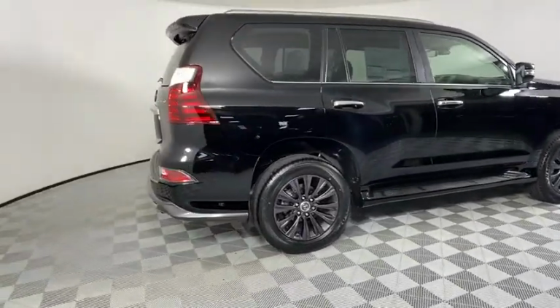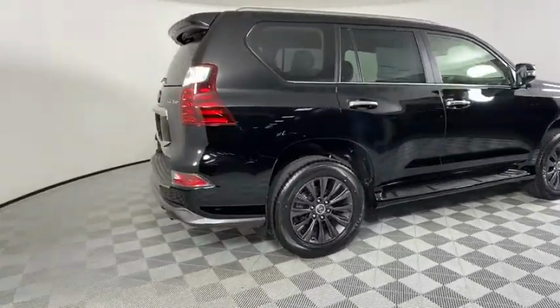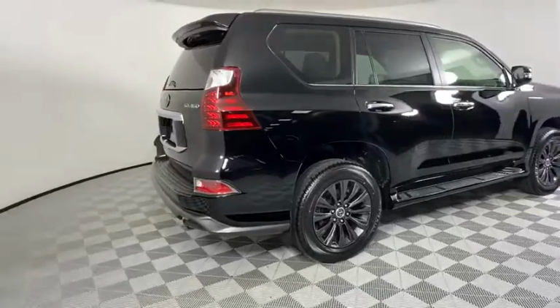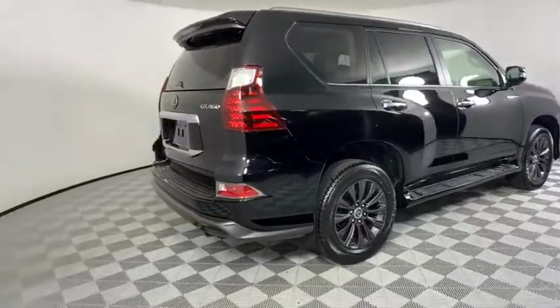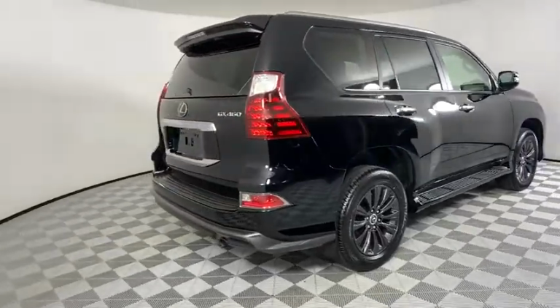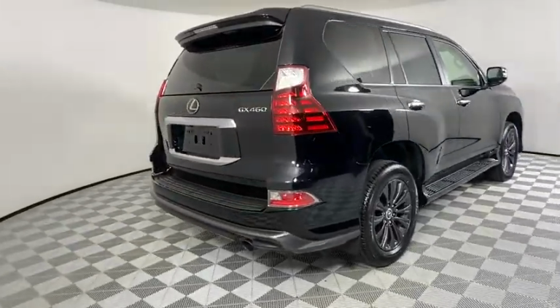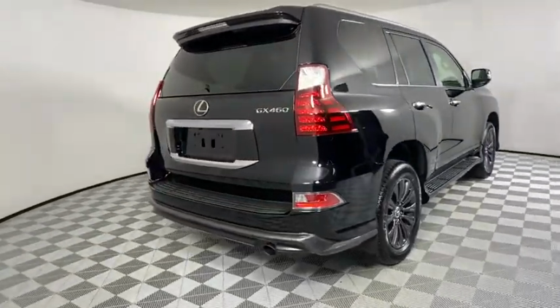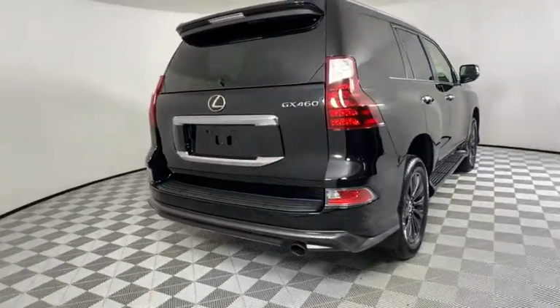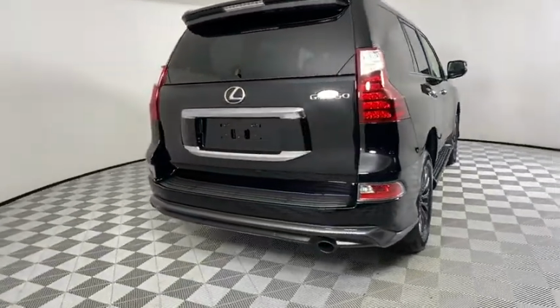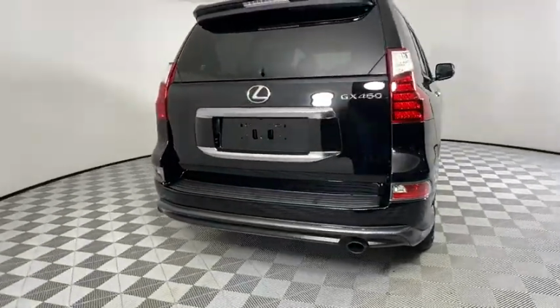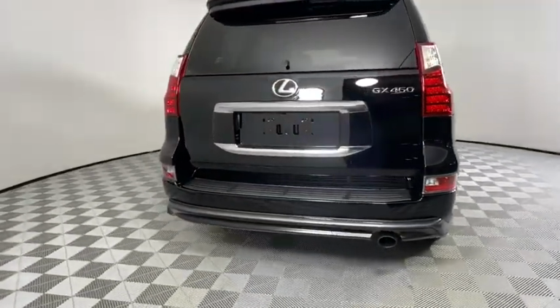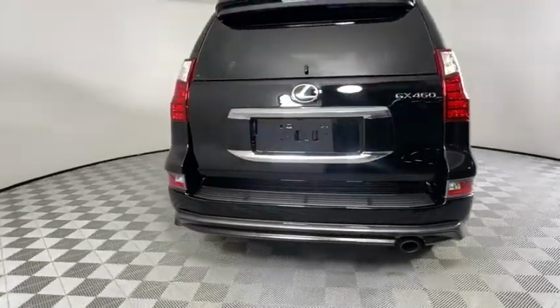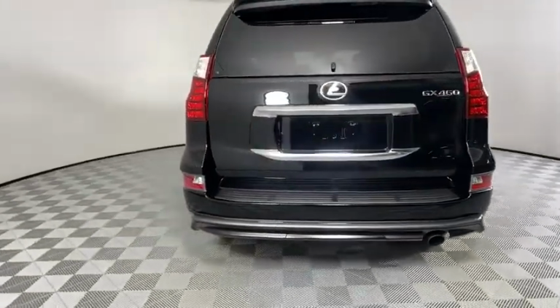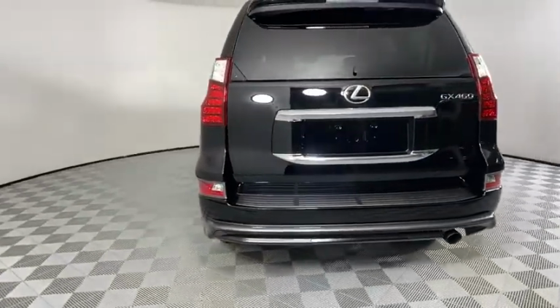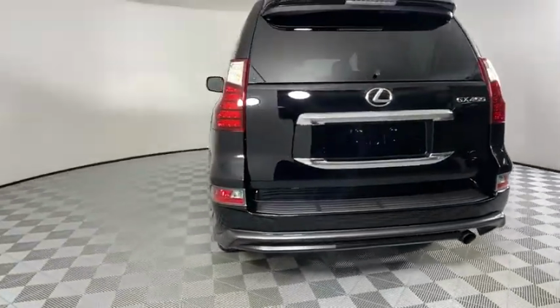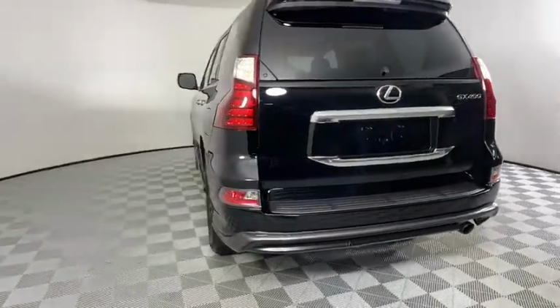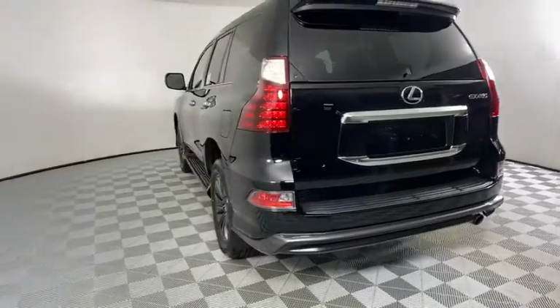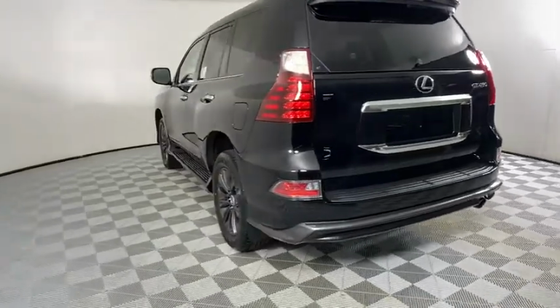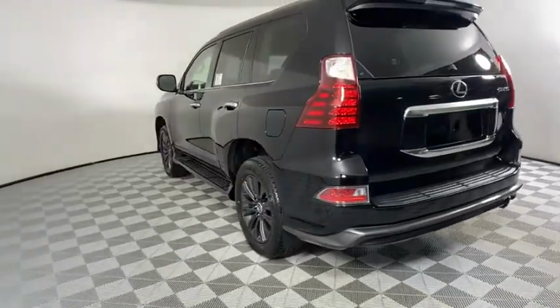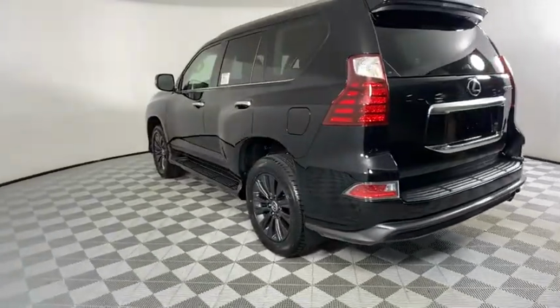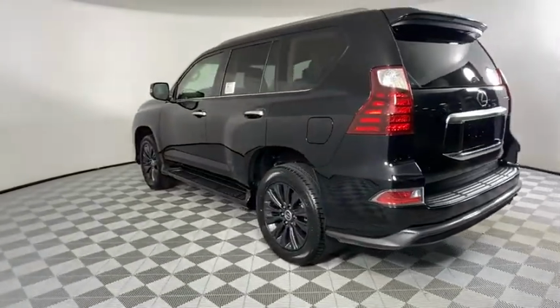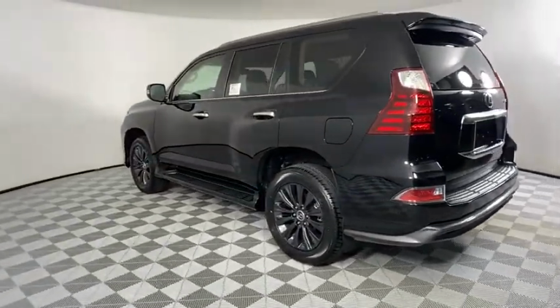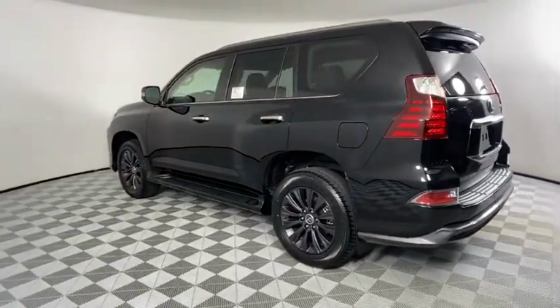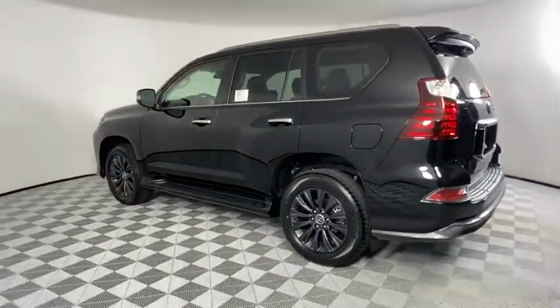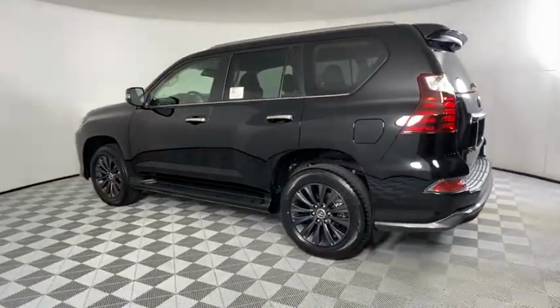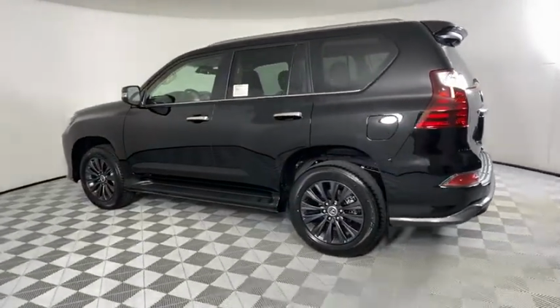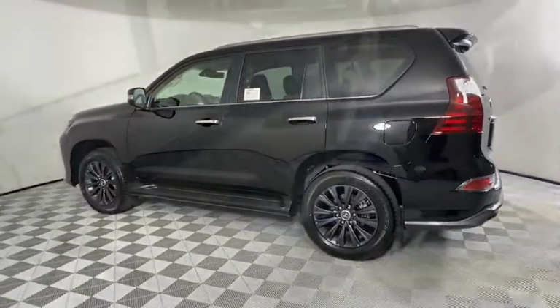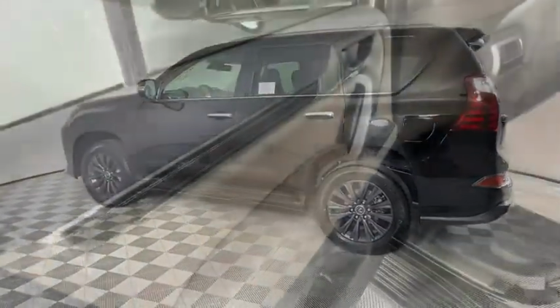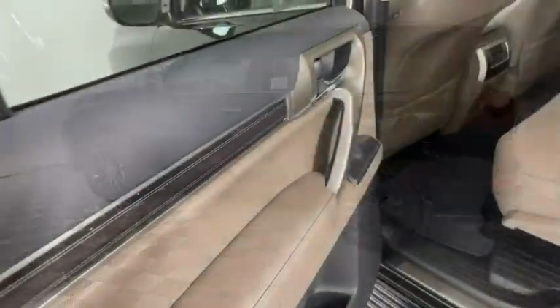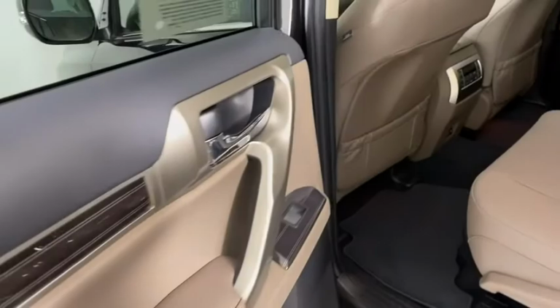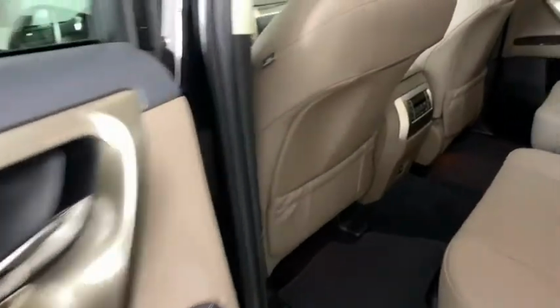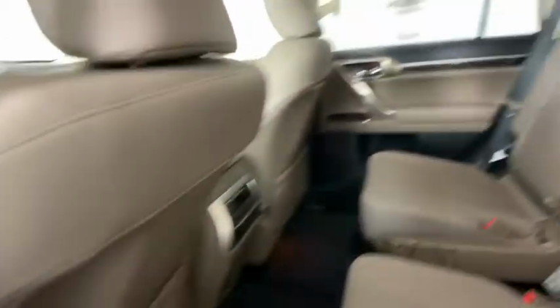Backup camera, anti-lock braking system, steering wheel audio controls, power passenger seat, keyless entry, lane departure warning, traction control, stability control, navigation system, Bluetooth.